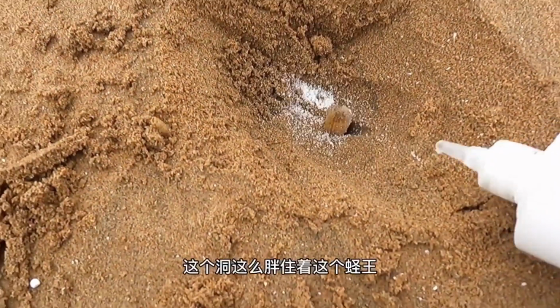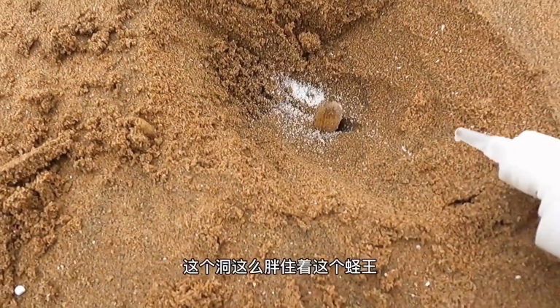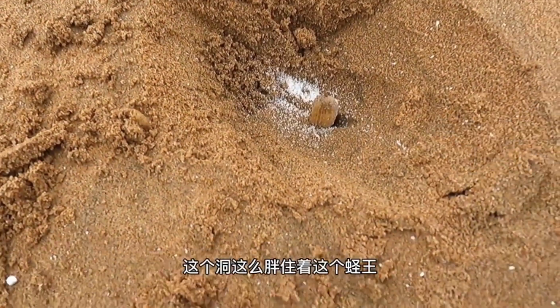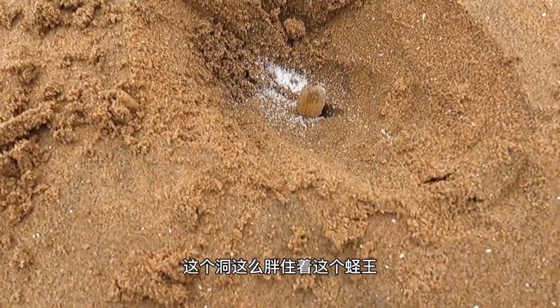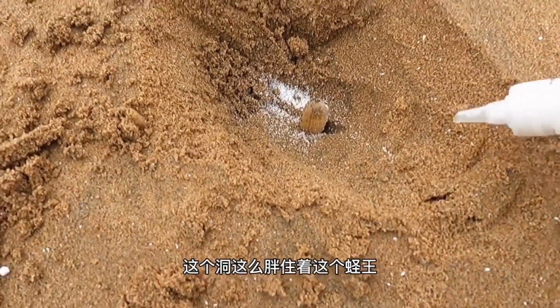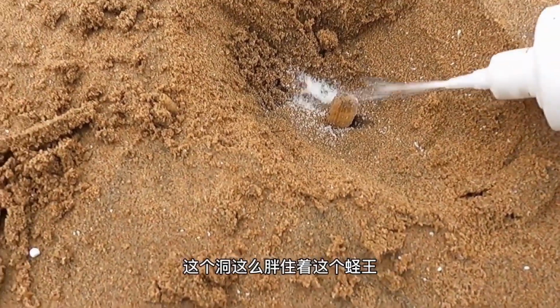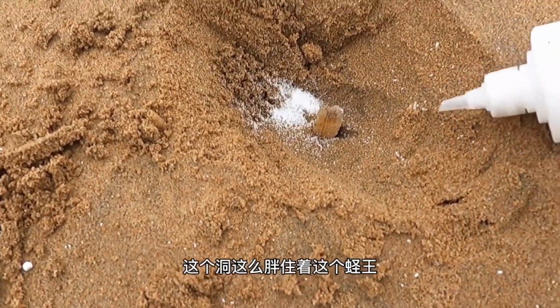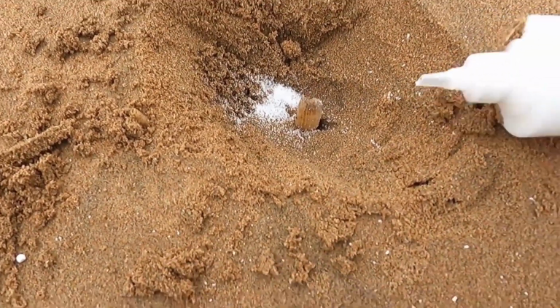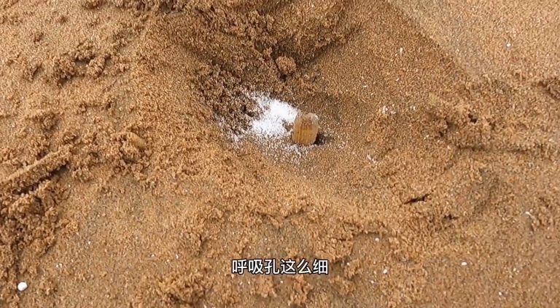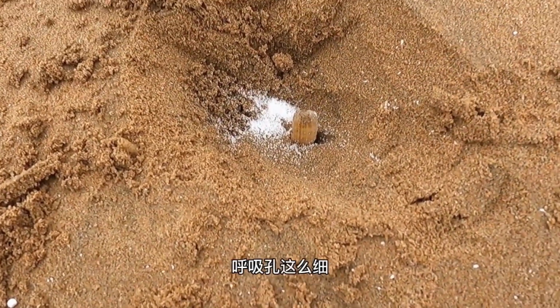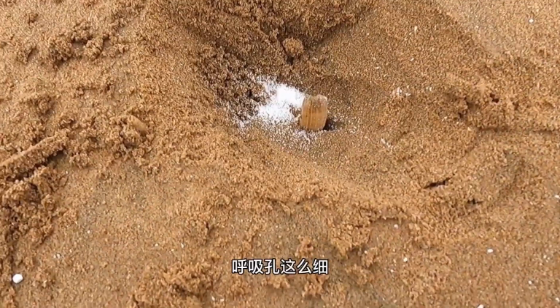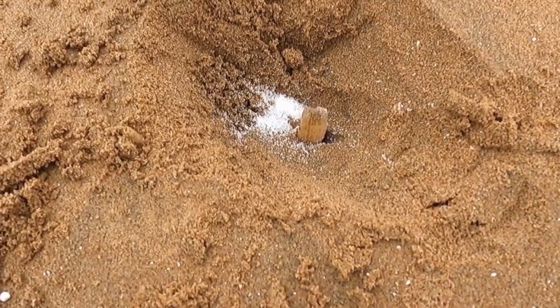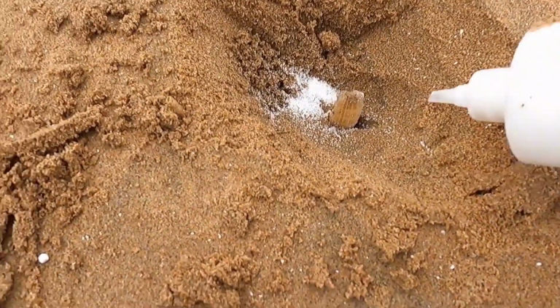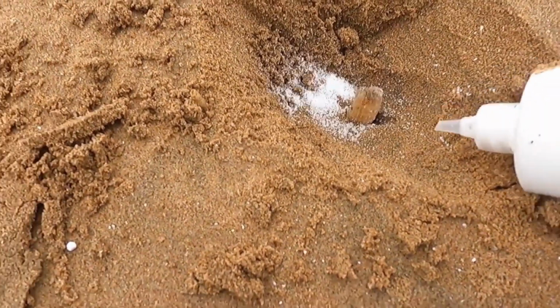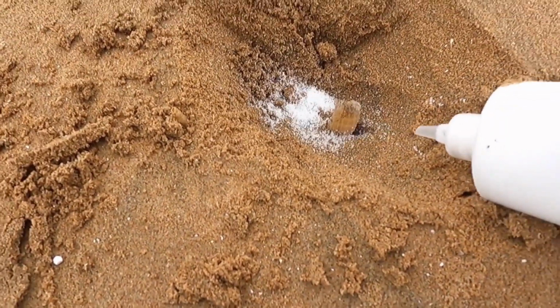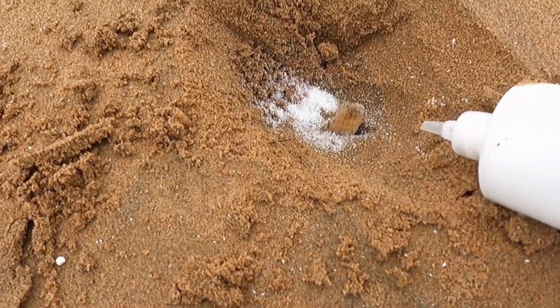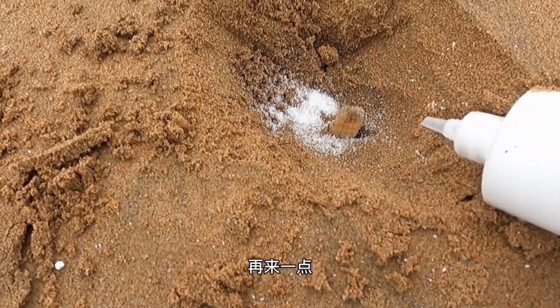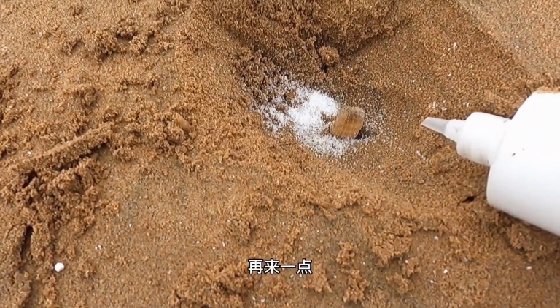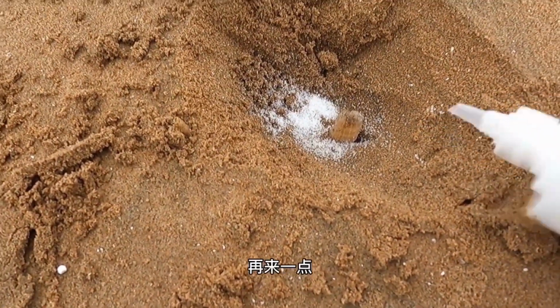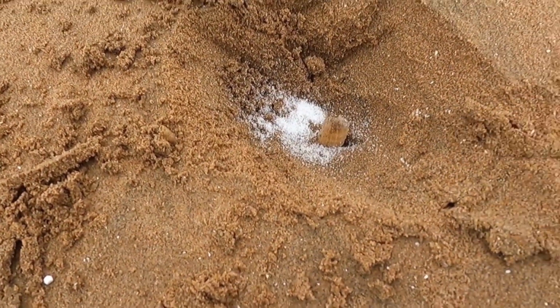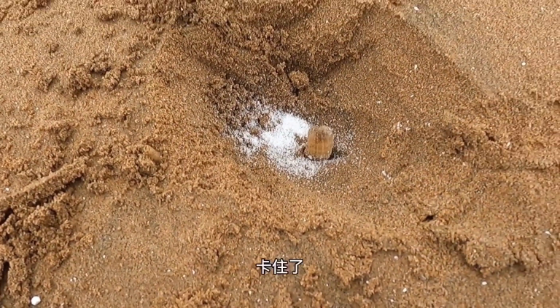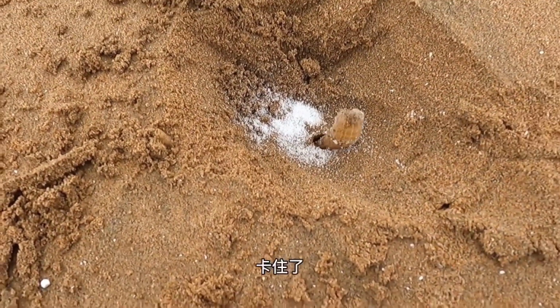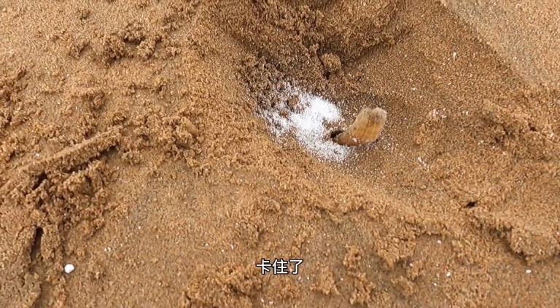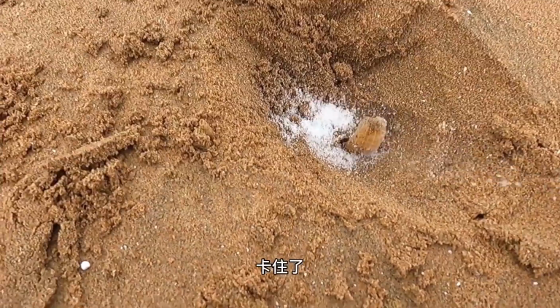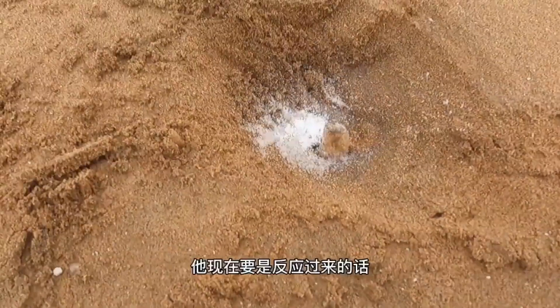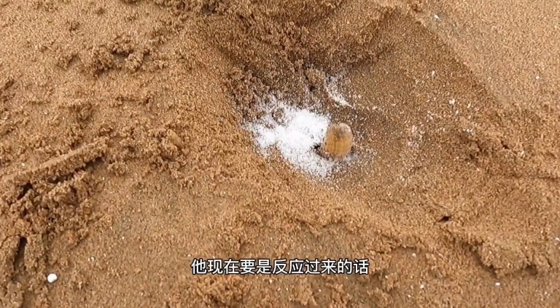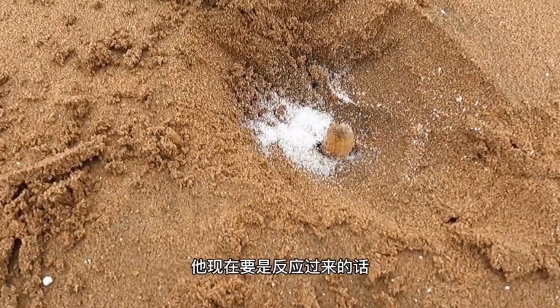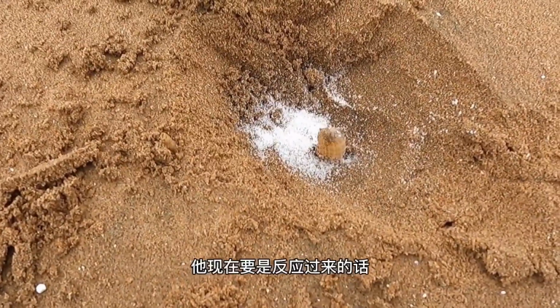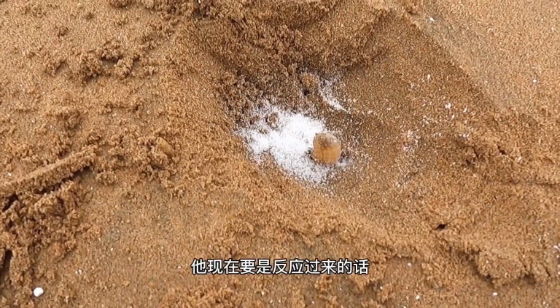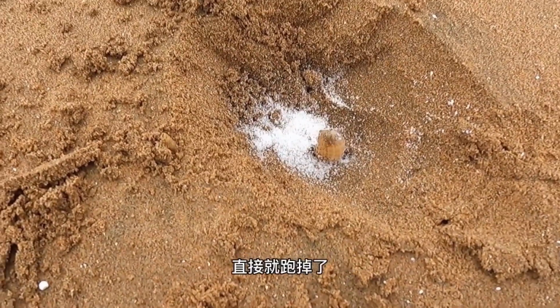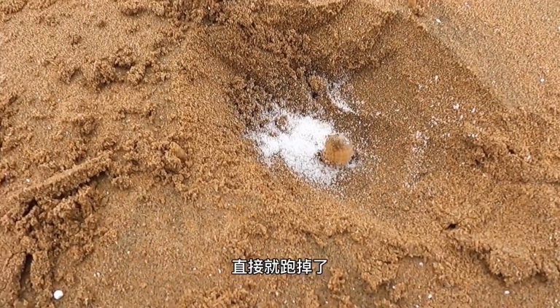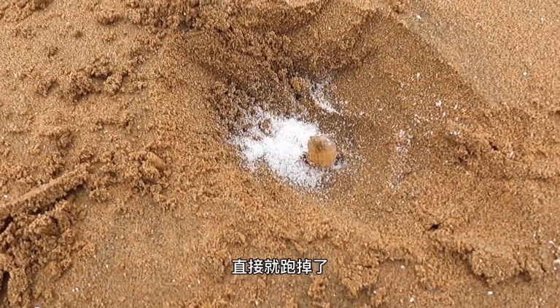Why is this one so fat? There's a king razor clam living on here. But why is its breathing hole so thin? Let's get a few more. It's stuck. If it realizes what's happening now, it'll just run away immediately.